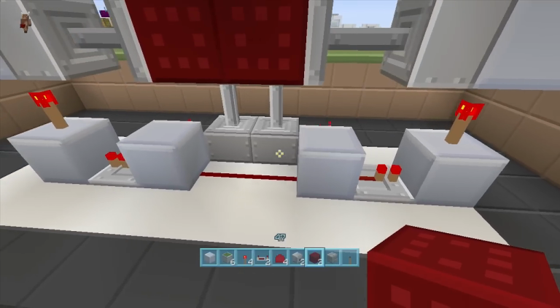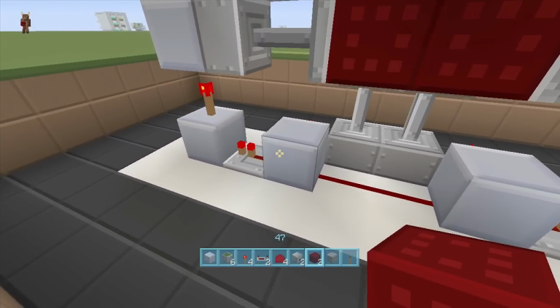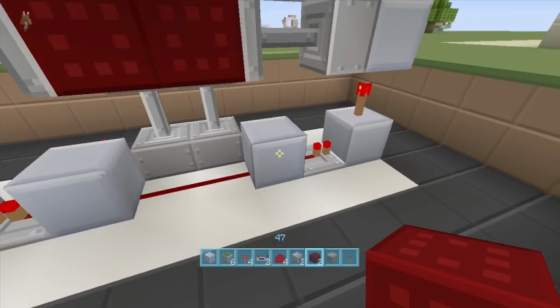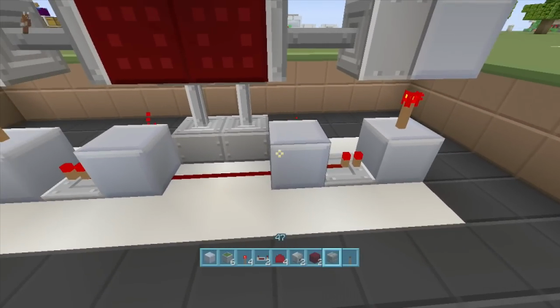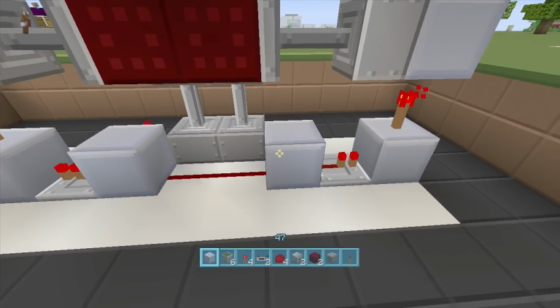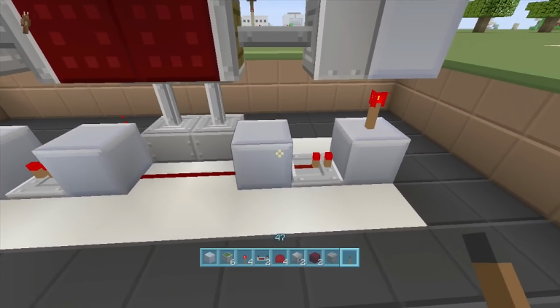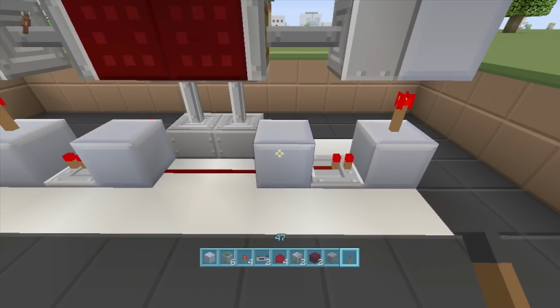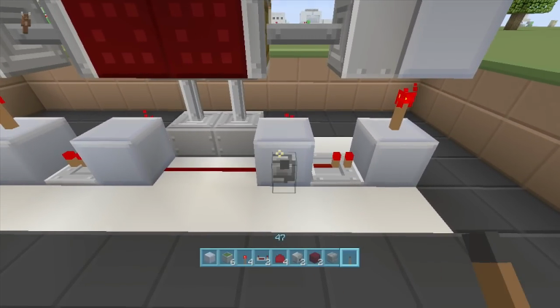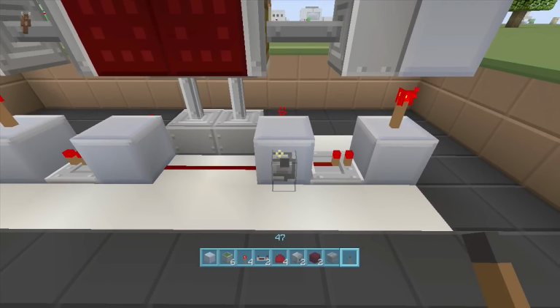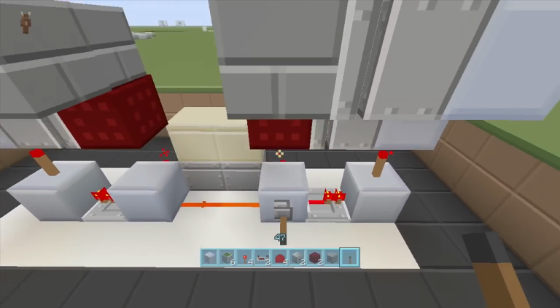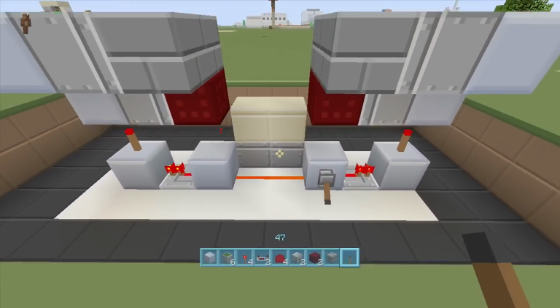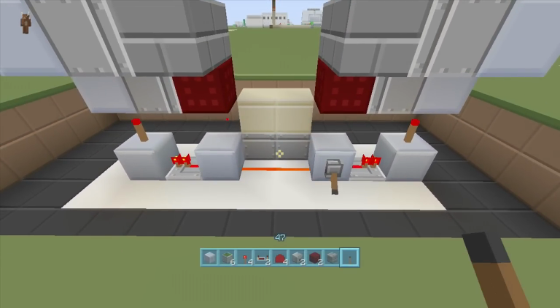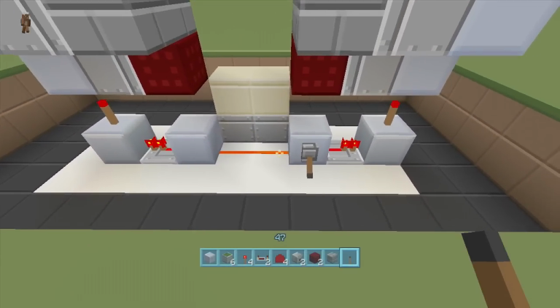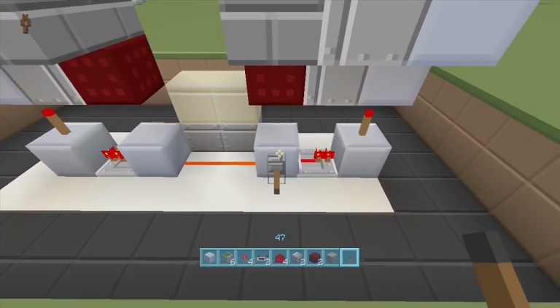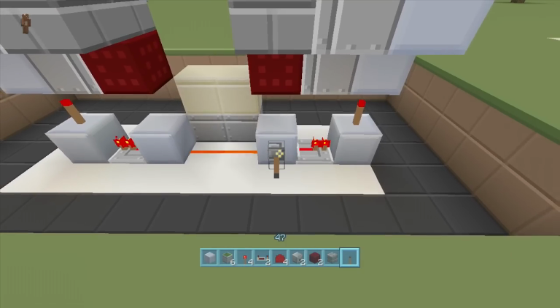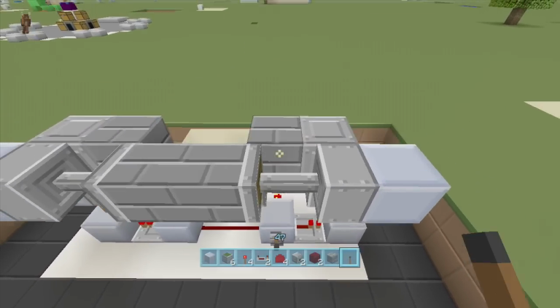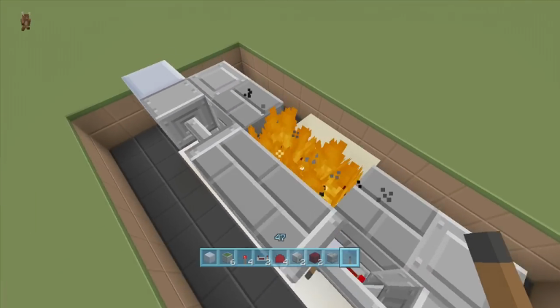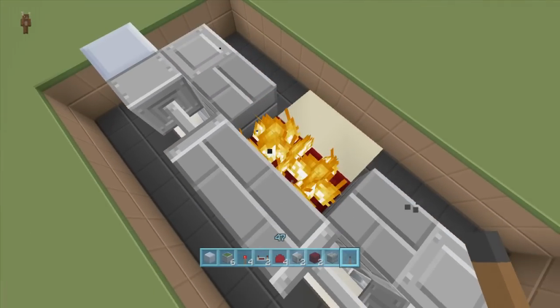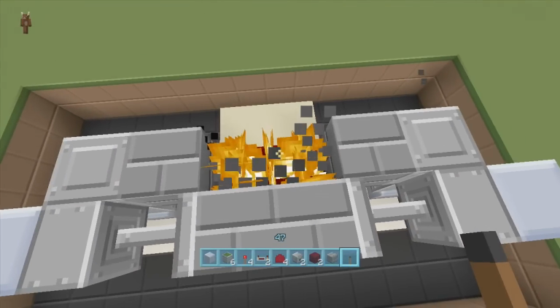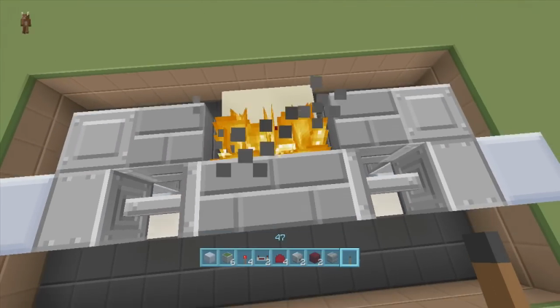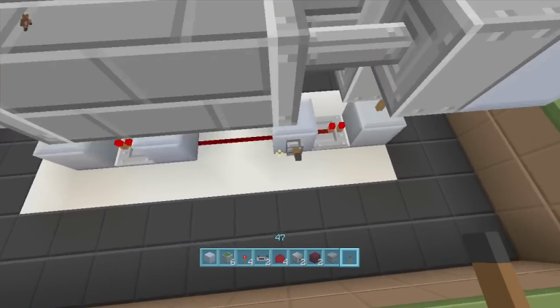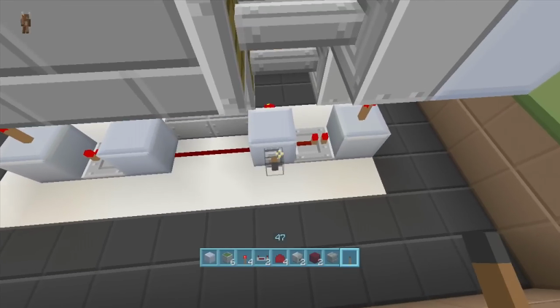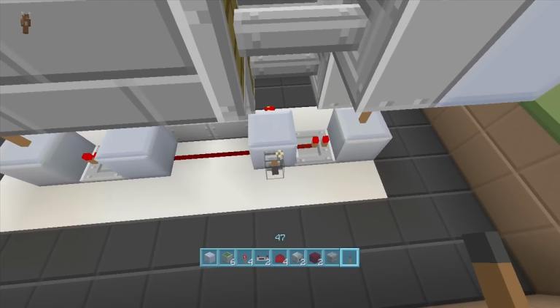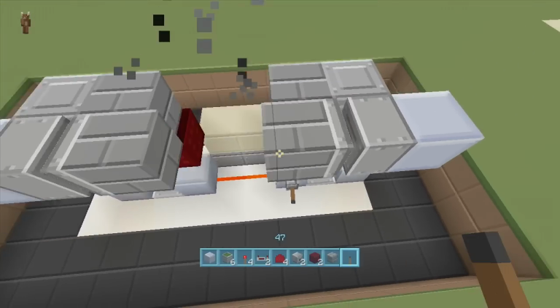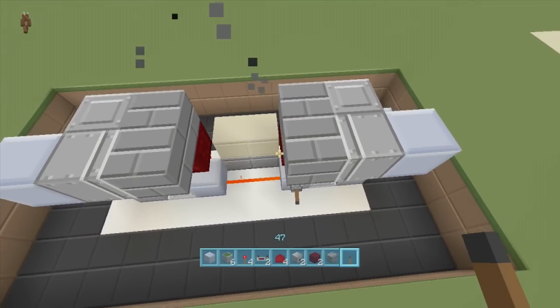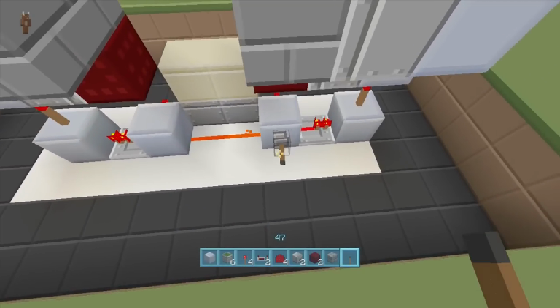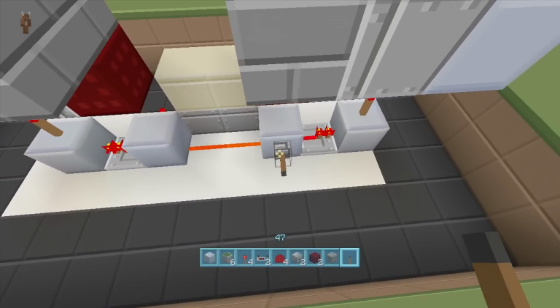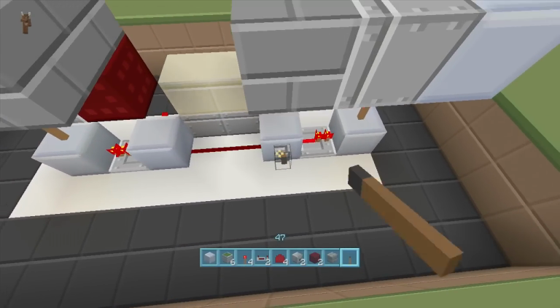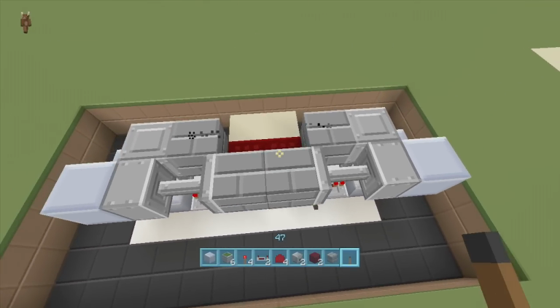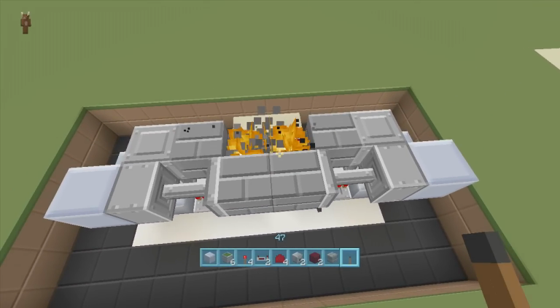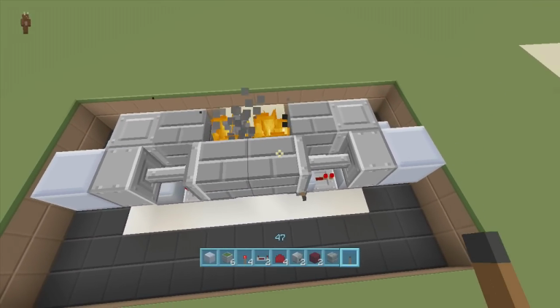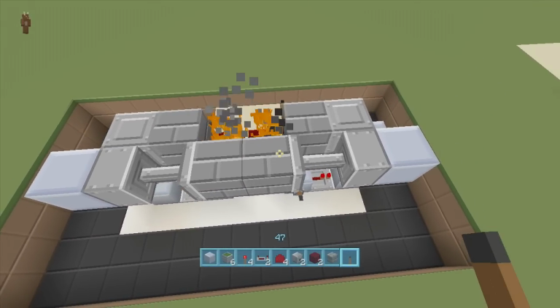Put a lever on any one of these two blocks right here — it doesn't really matter — and let's just test to make sure it works. It opens up, and if we click it again it closes and the fireplace comes on. You can see it's that easy to build — open and close.